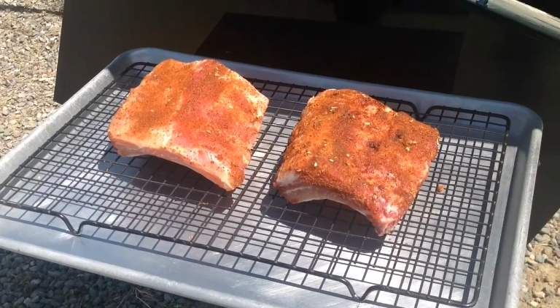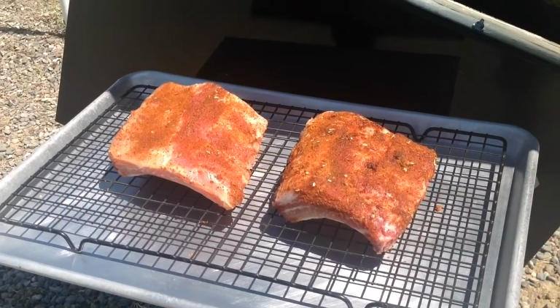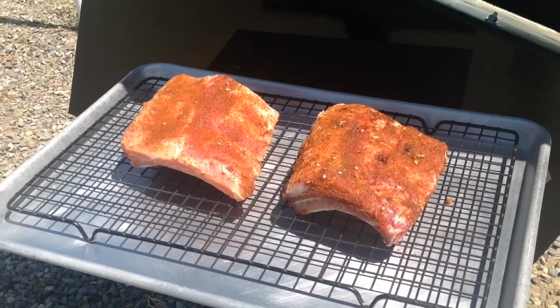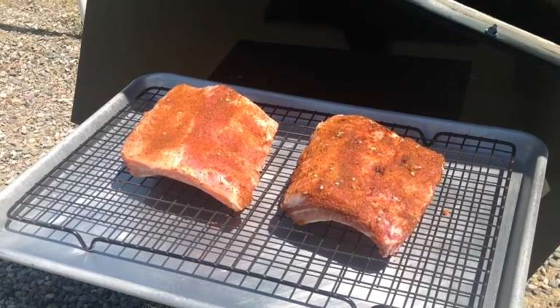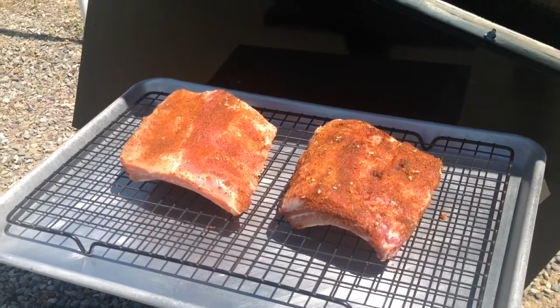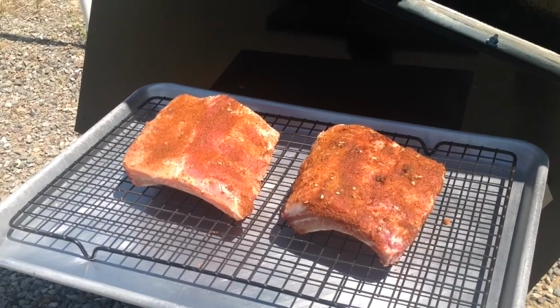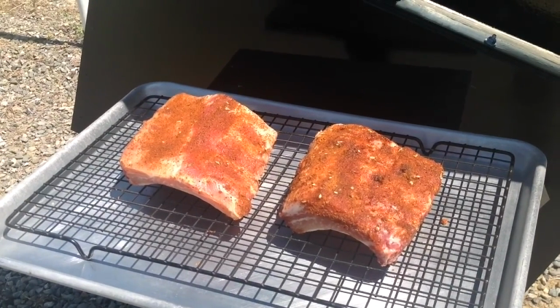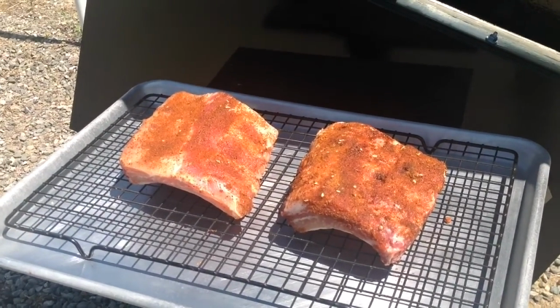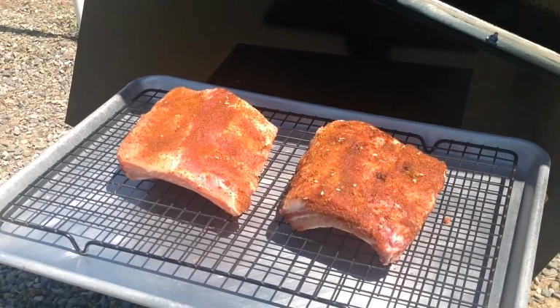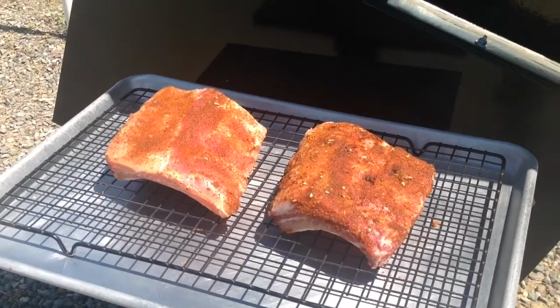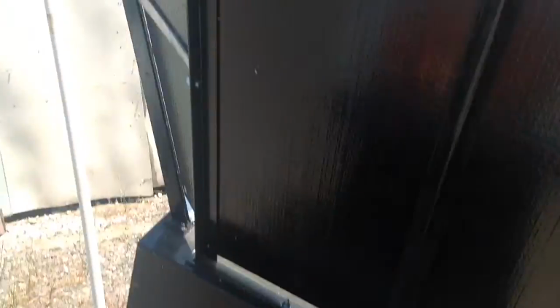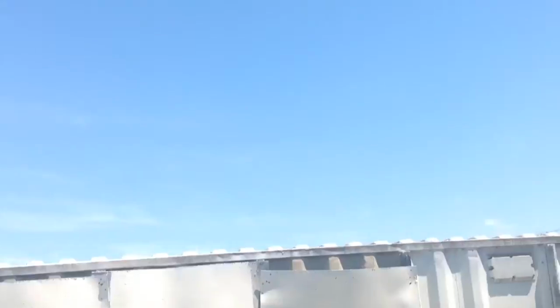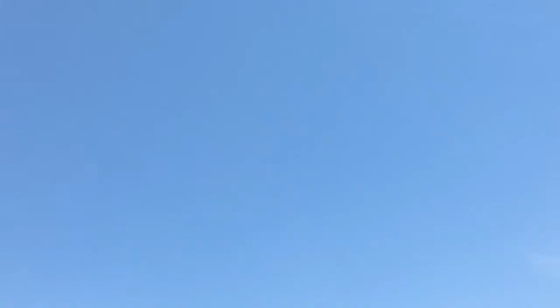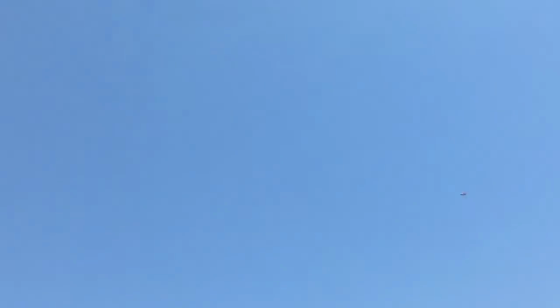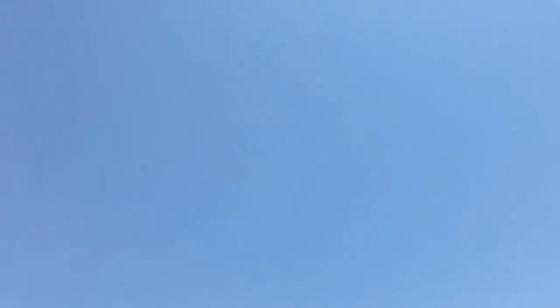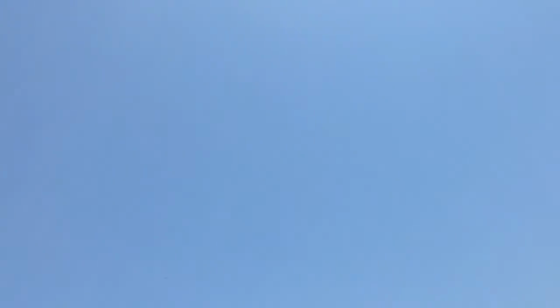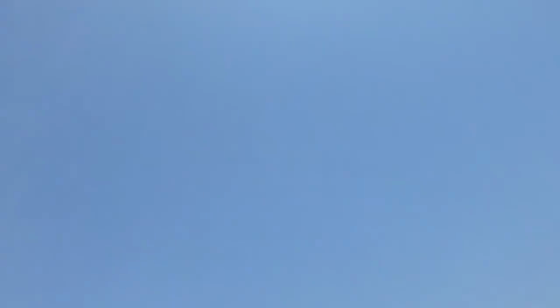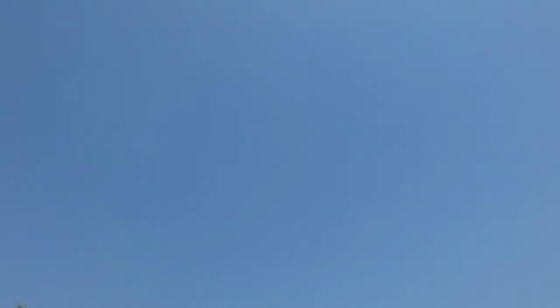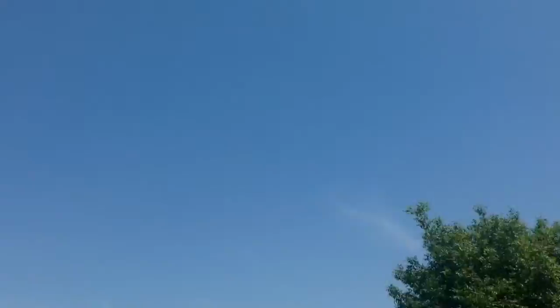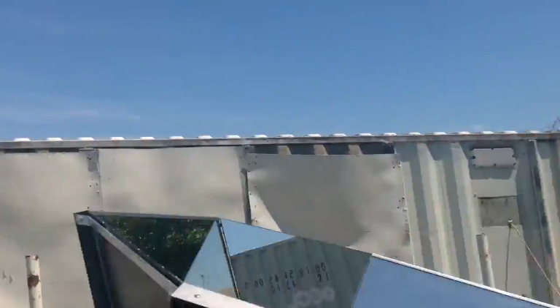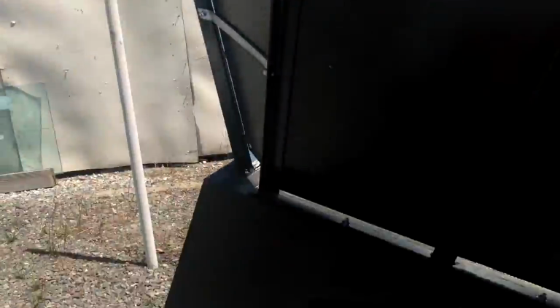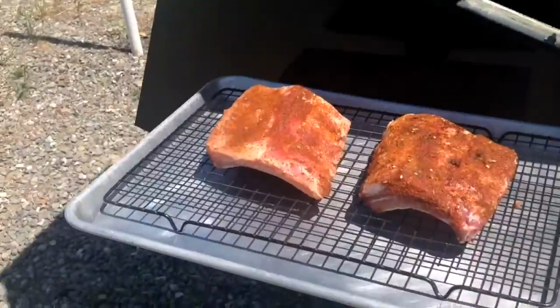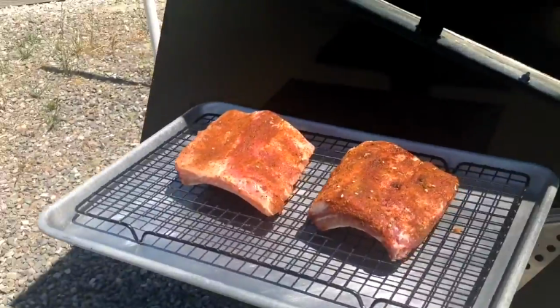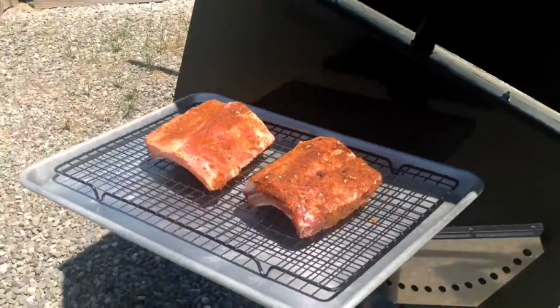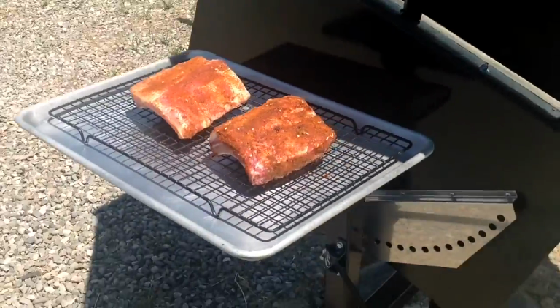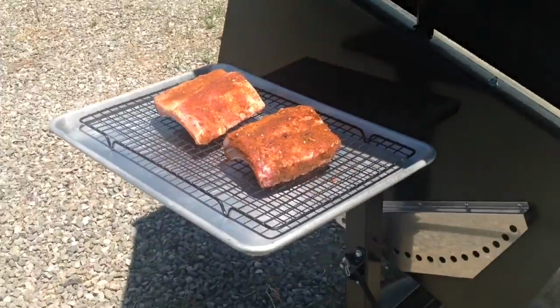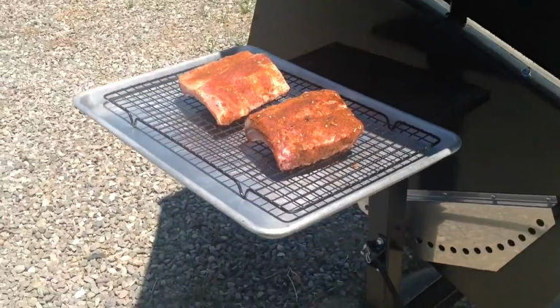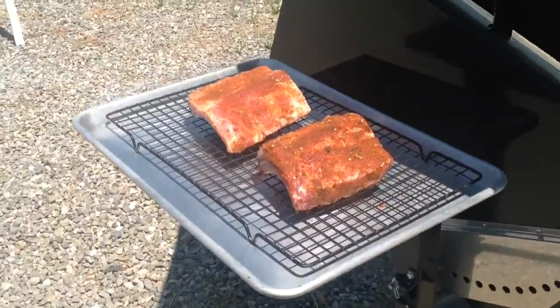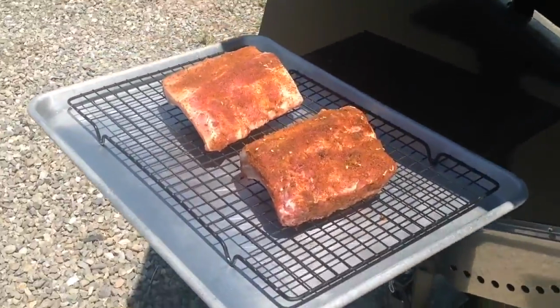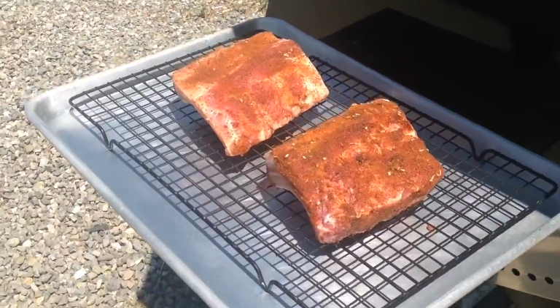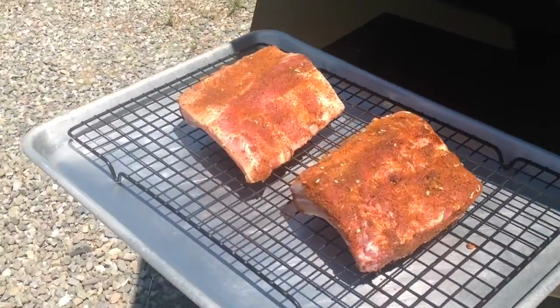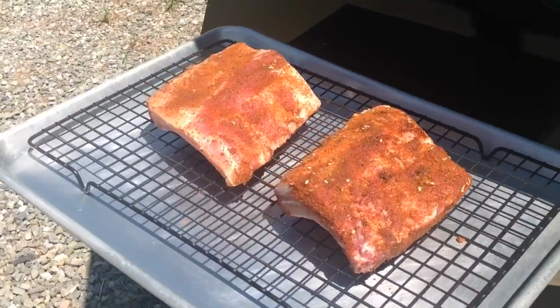It's about 2 in the afternoon on a nice clear sunny day and we're going to cook some ribs in a solar oven.